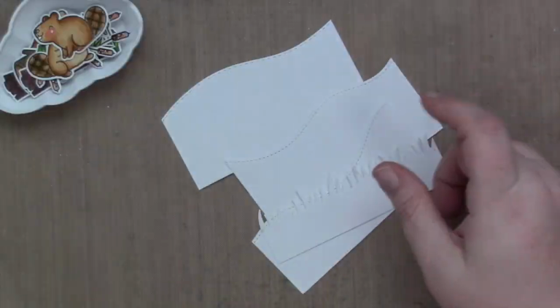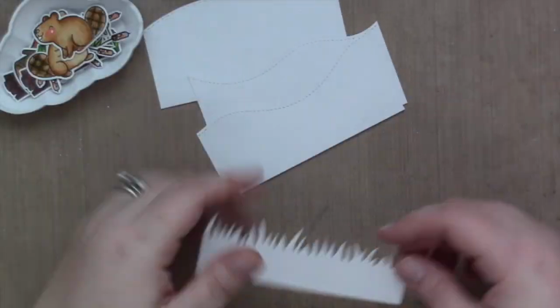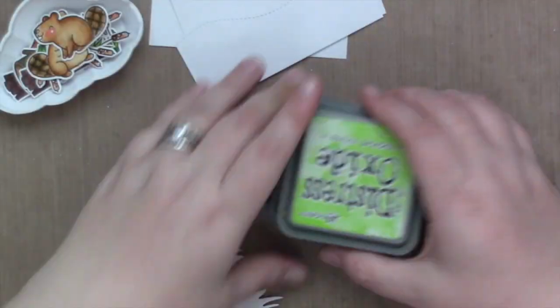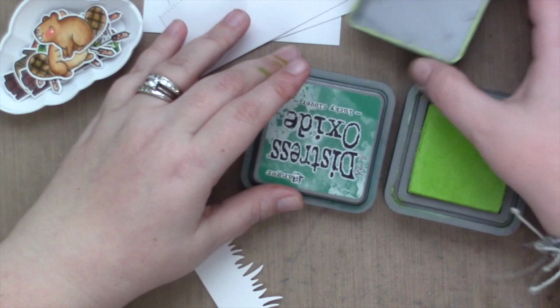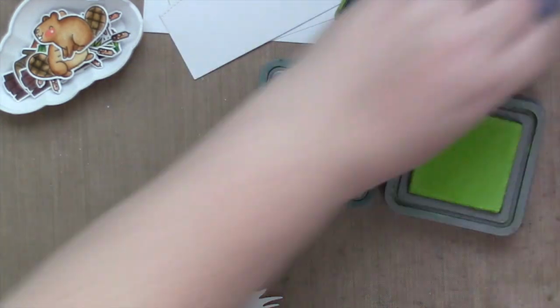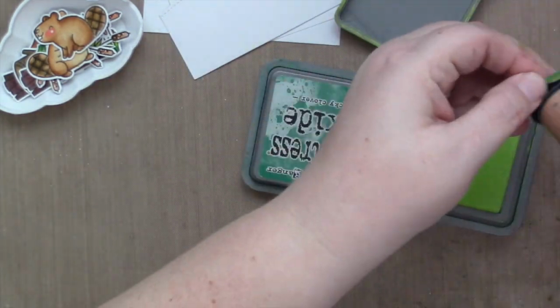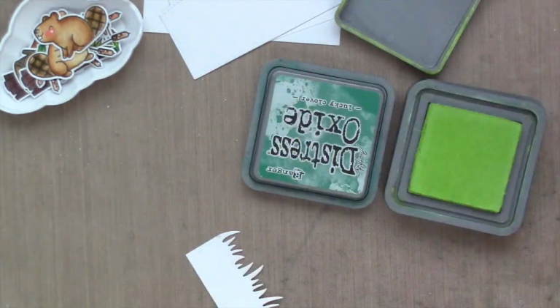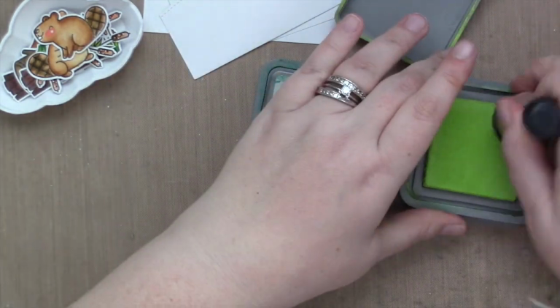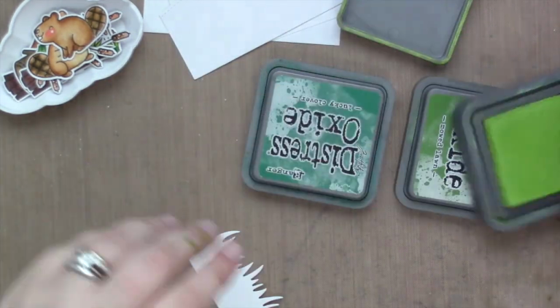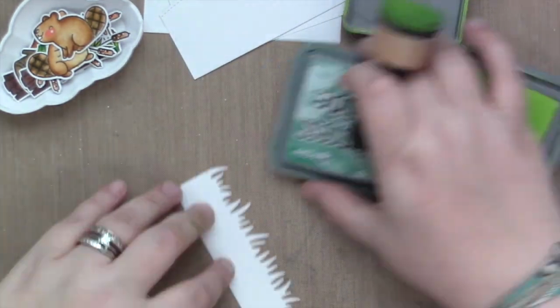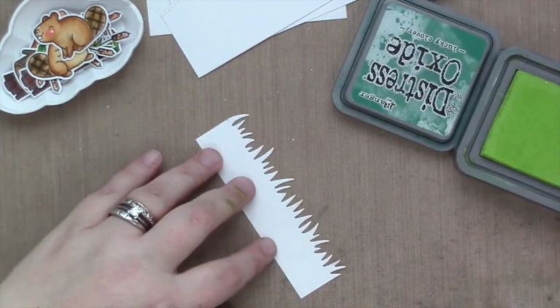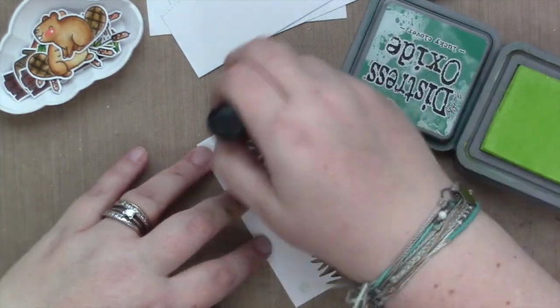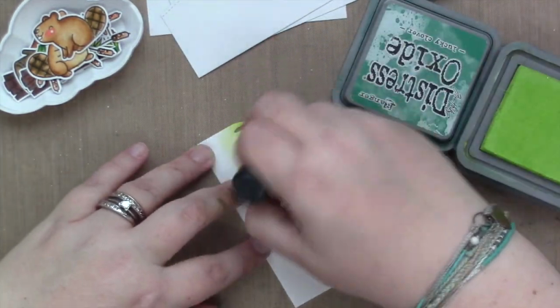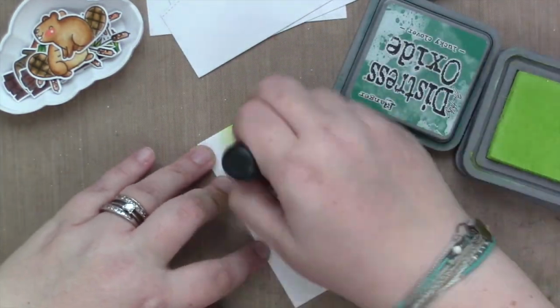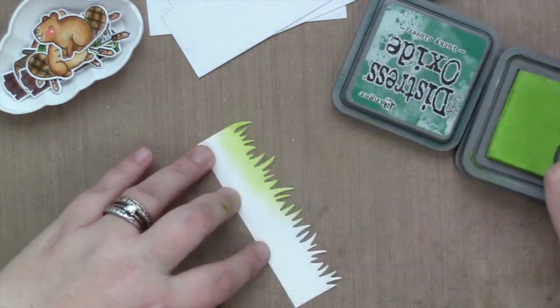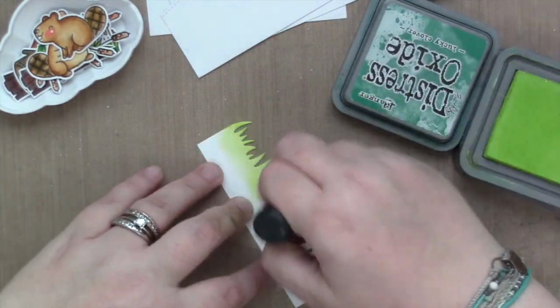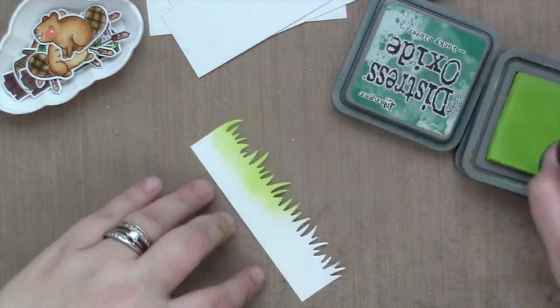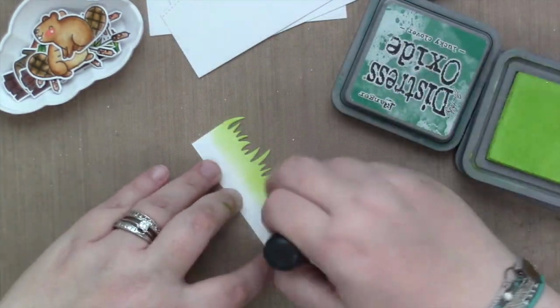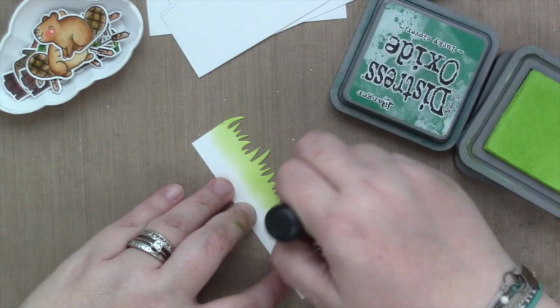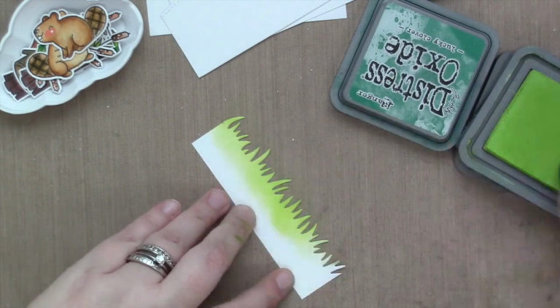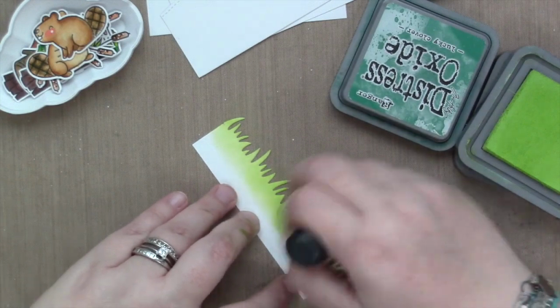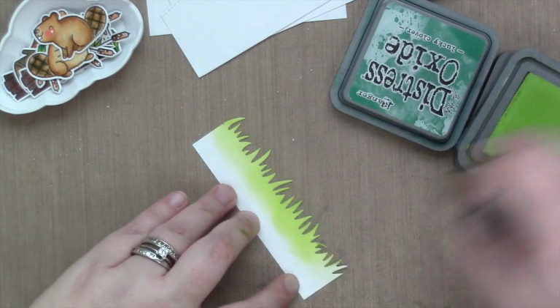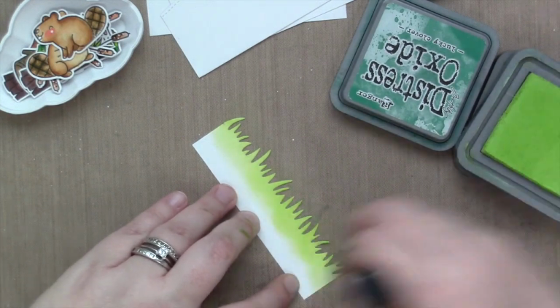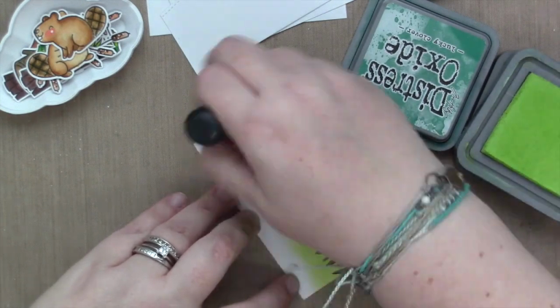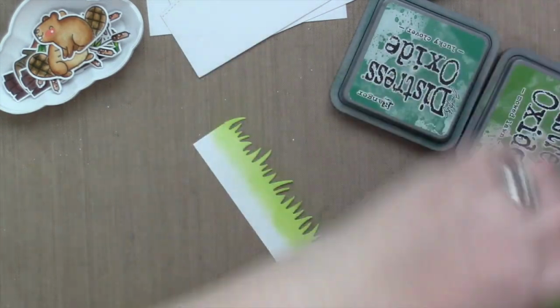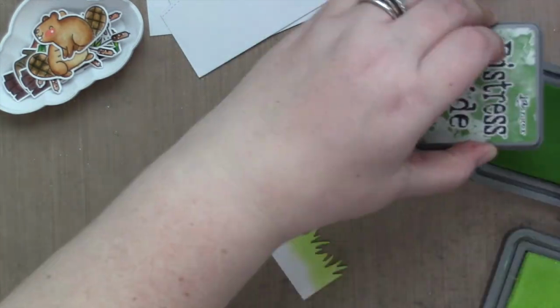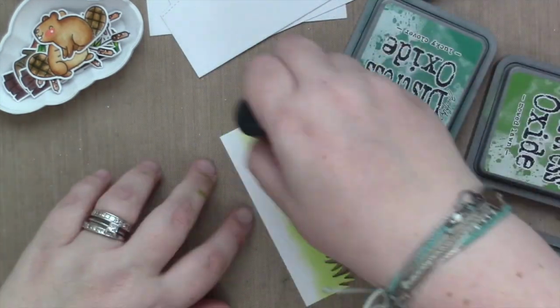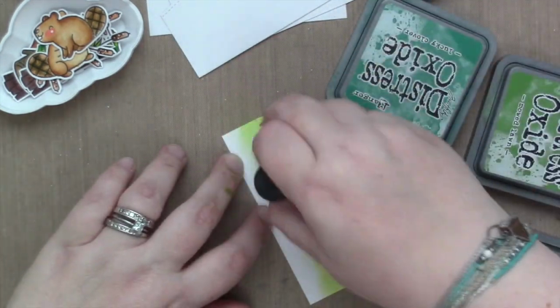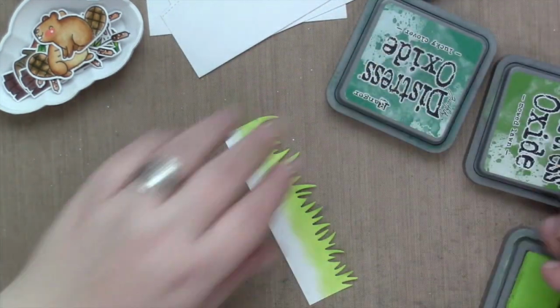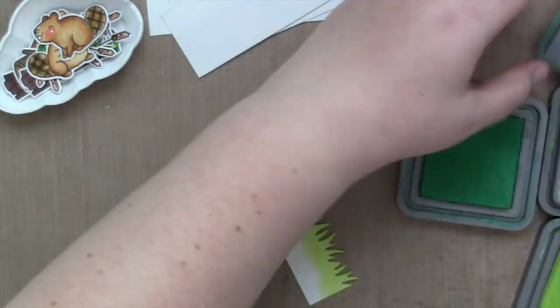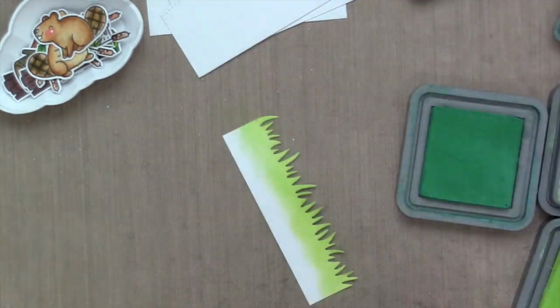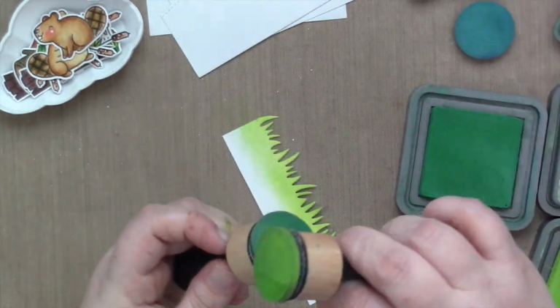Next, I am using the stitched hillside borders and the grassy border to die cut the backgrounds of my card. I cut it all out from 80-pound white cardstock from Lawn Fawn.